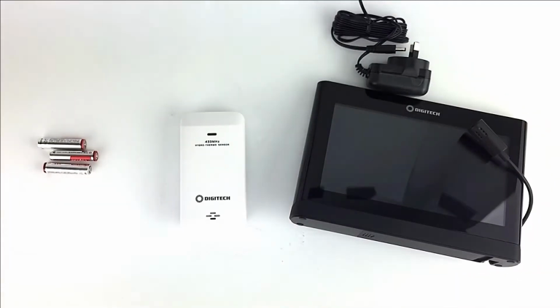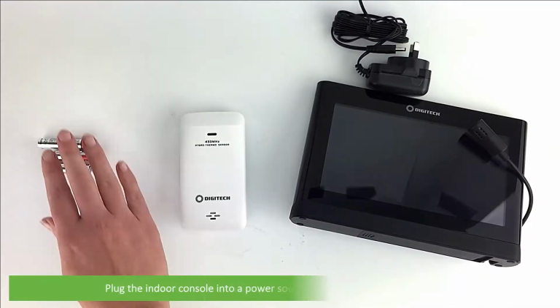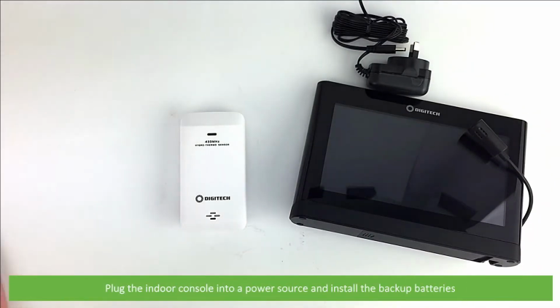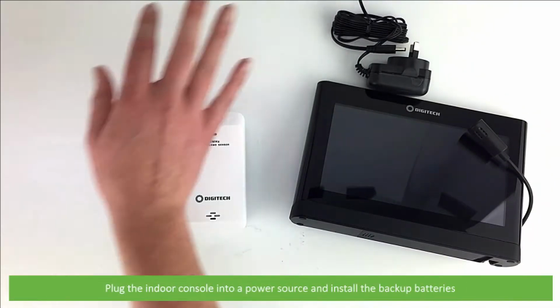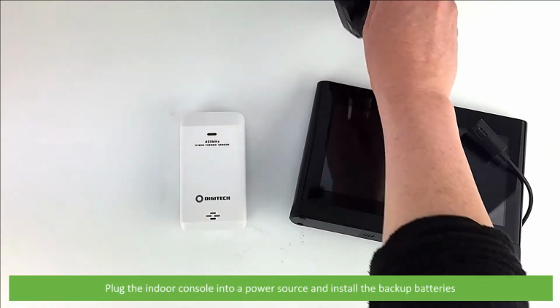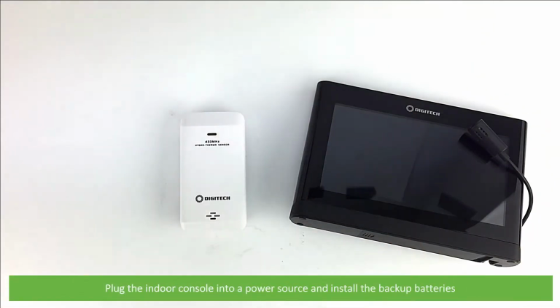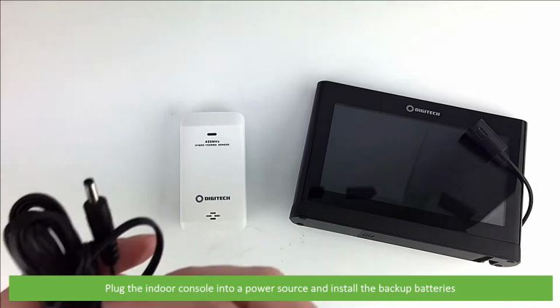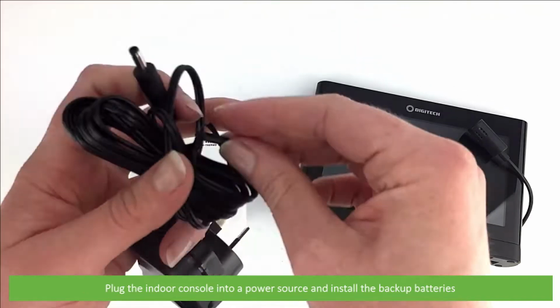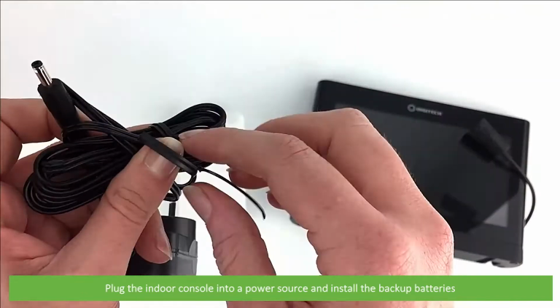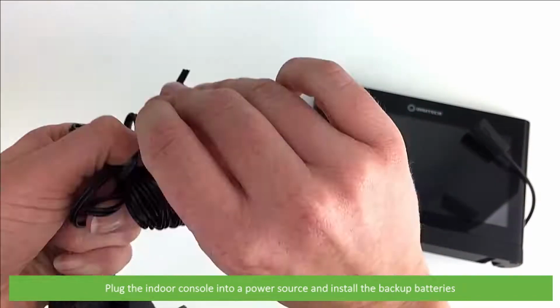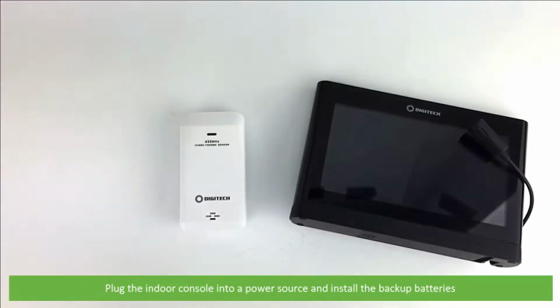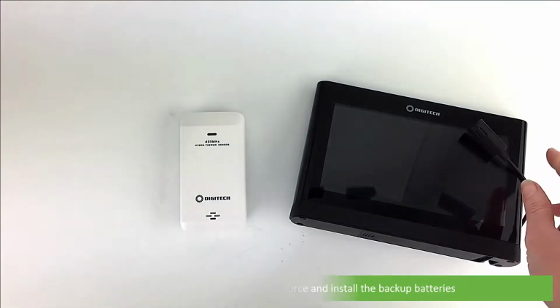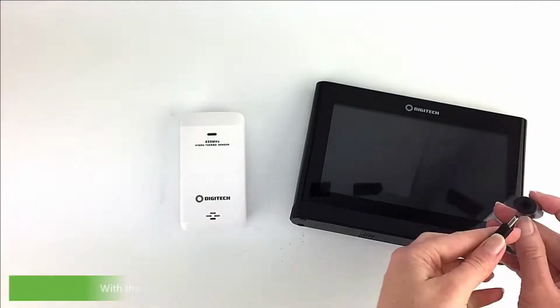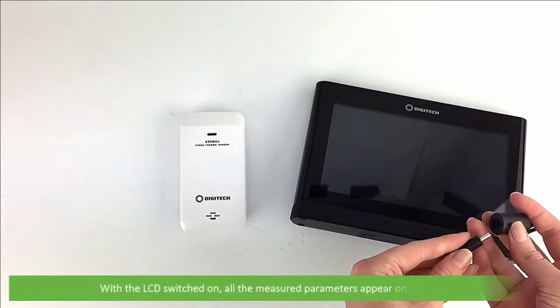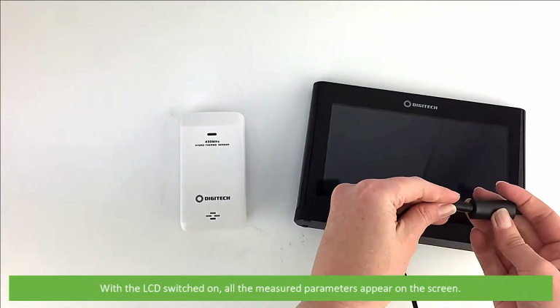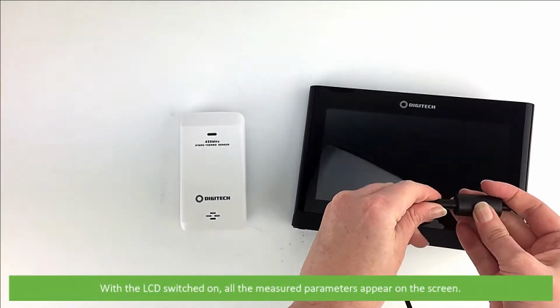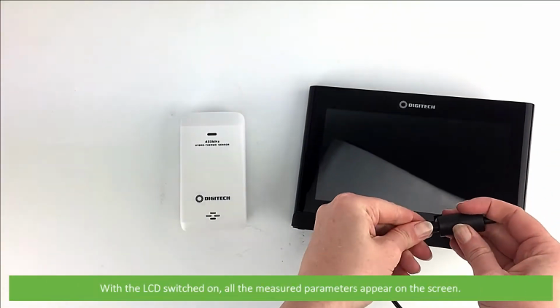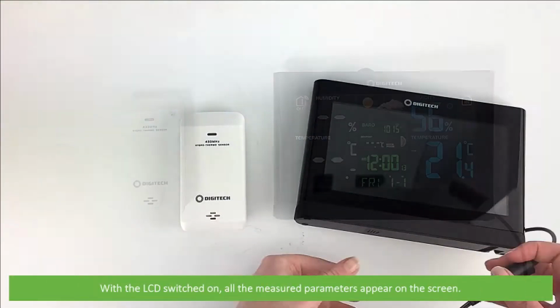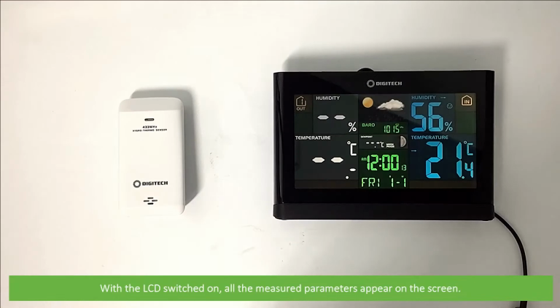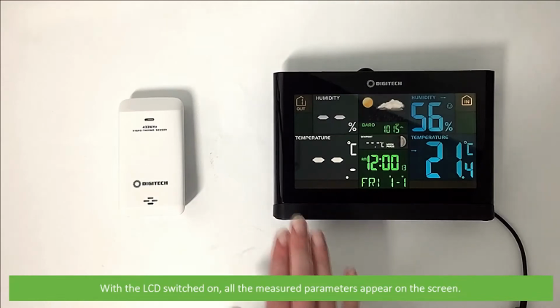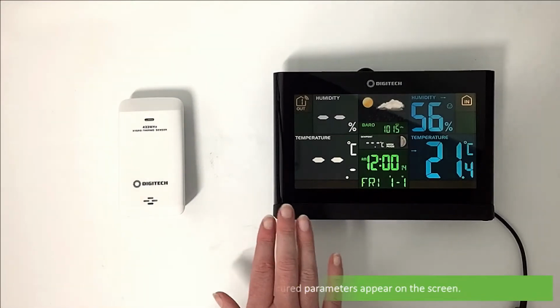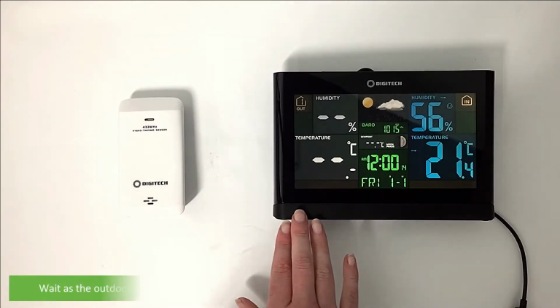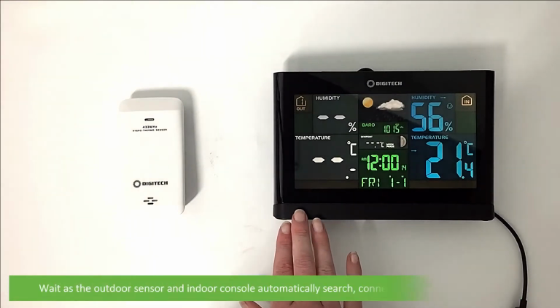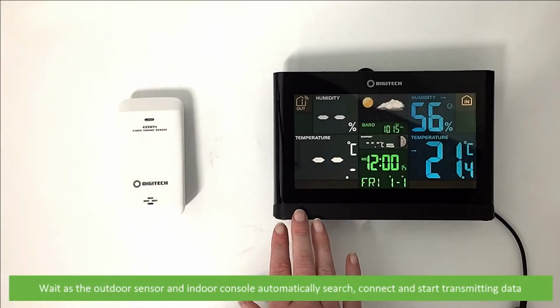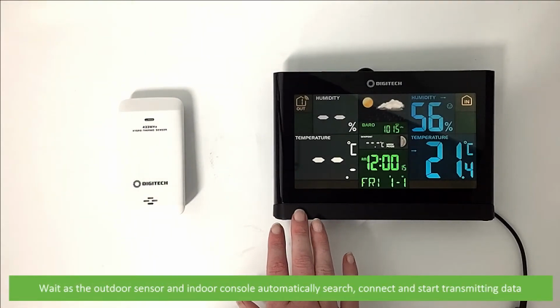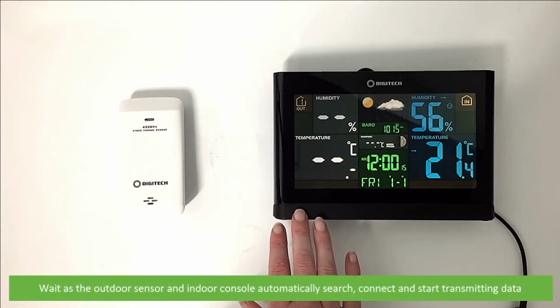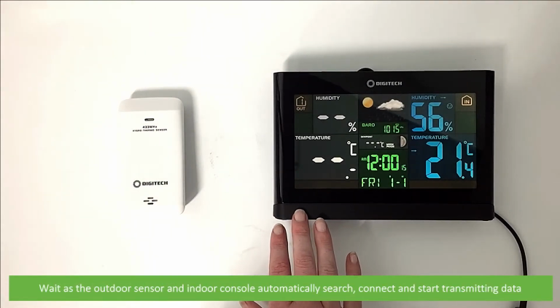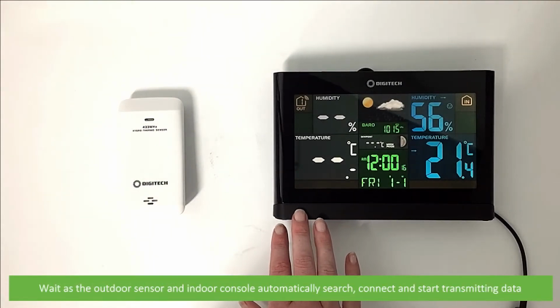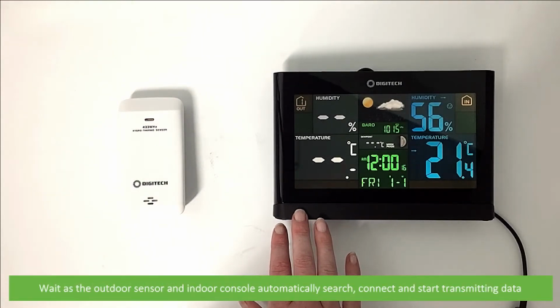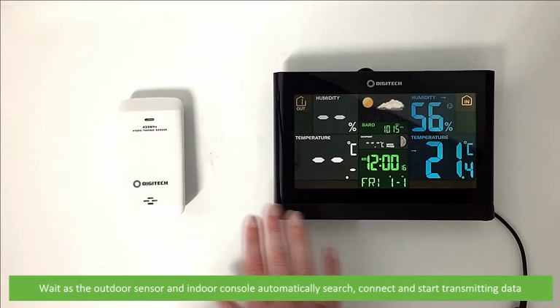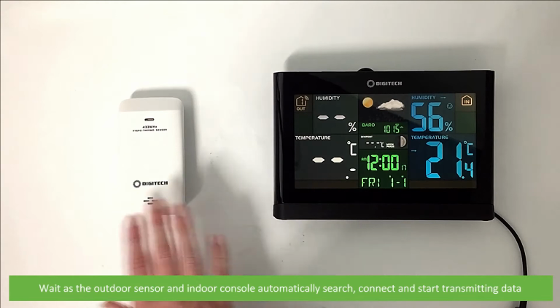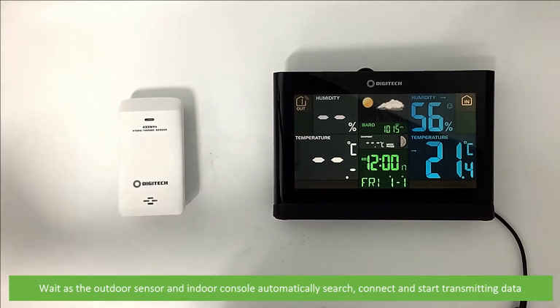Plug the indoor console into a power source and install the backup batteries. With the LCD switched on, all the indoor measured parameters will appear on the screen. Wait as the outdoor sensor and indoor console automatically search, connect and start transmitting data.